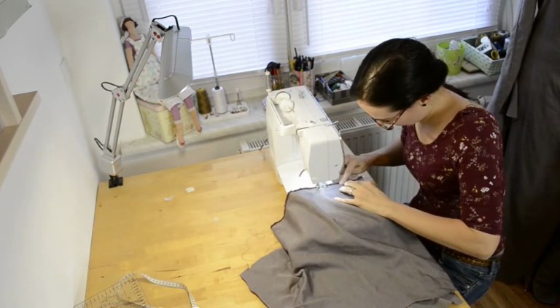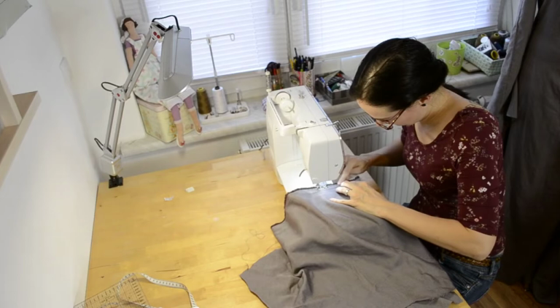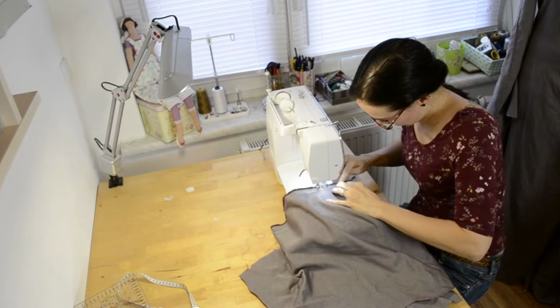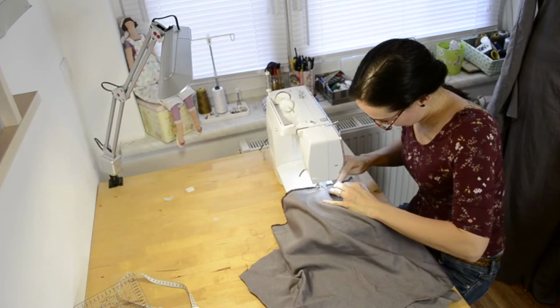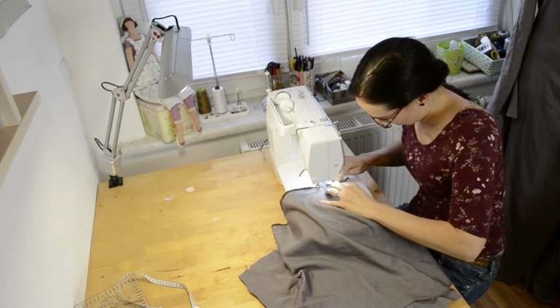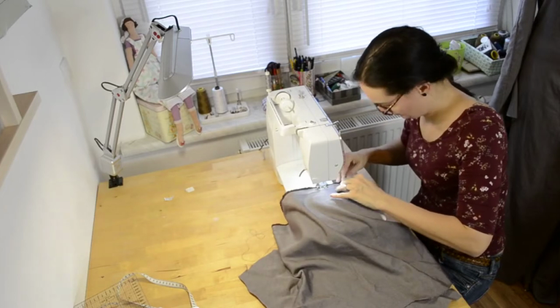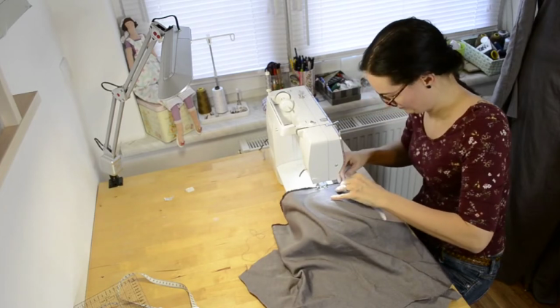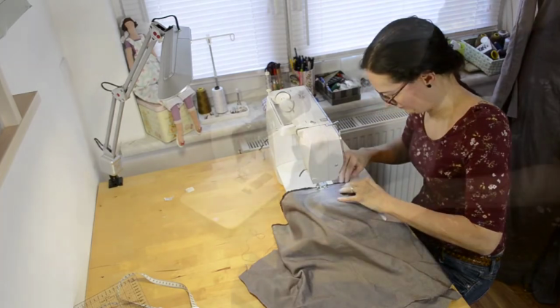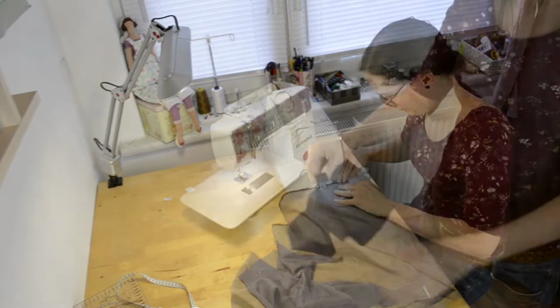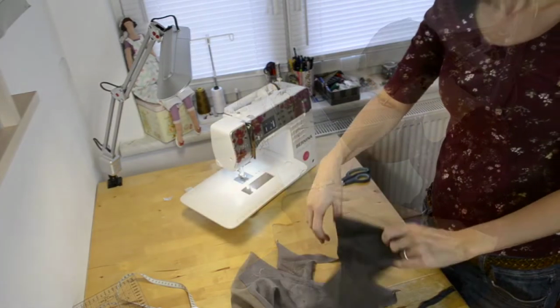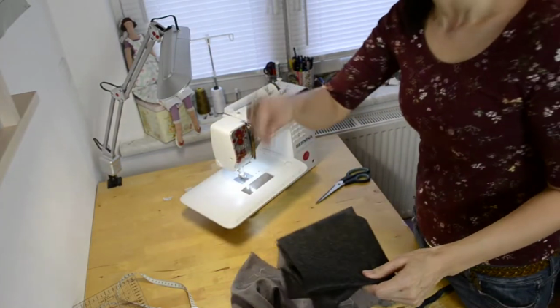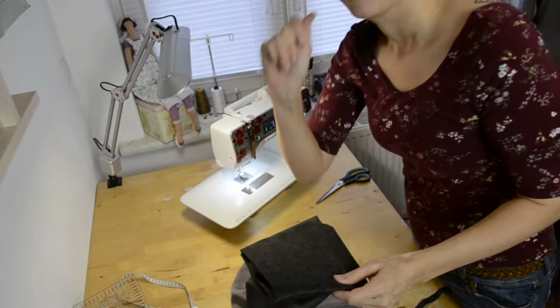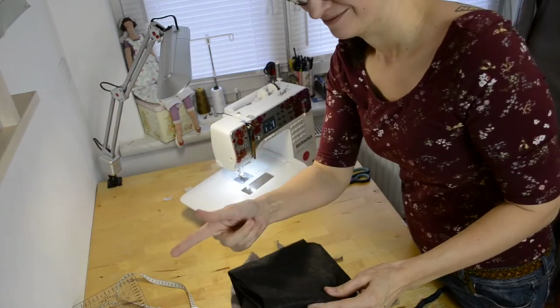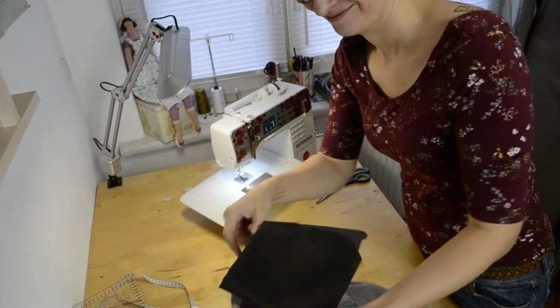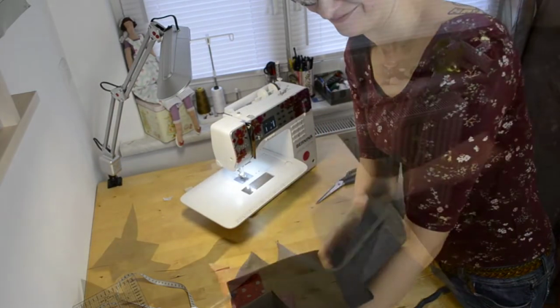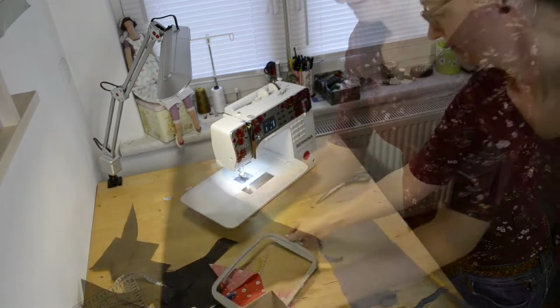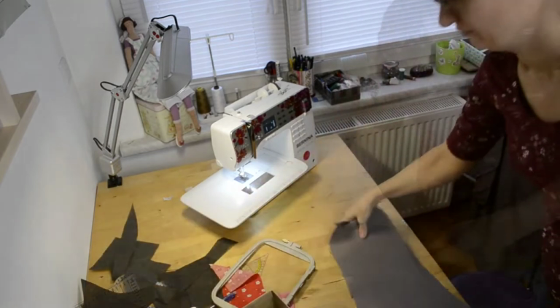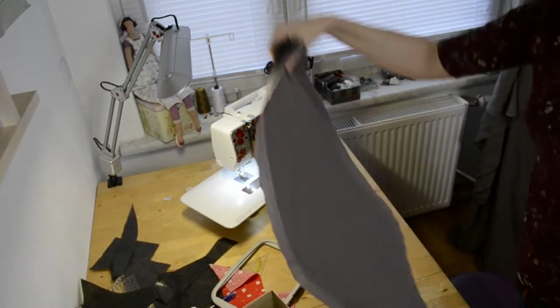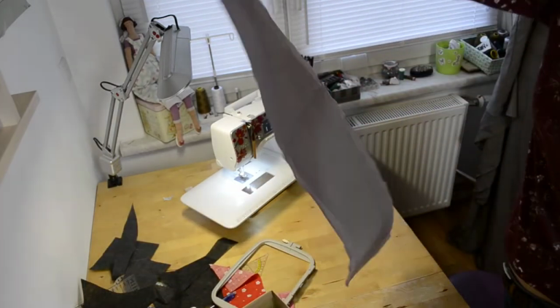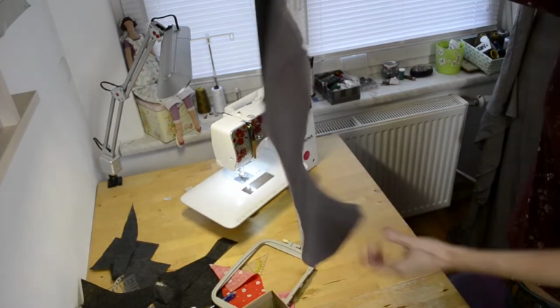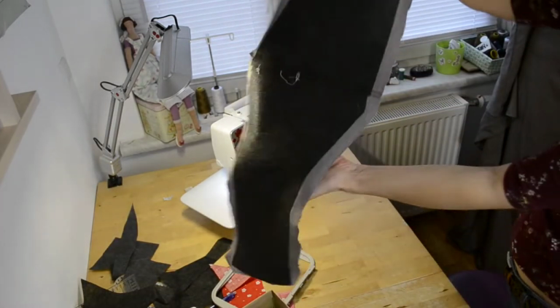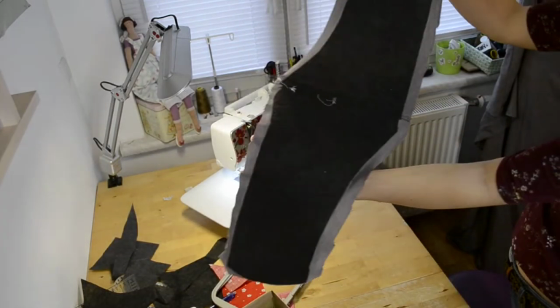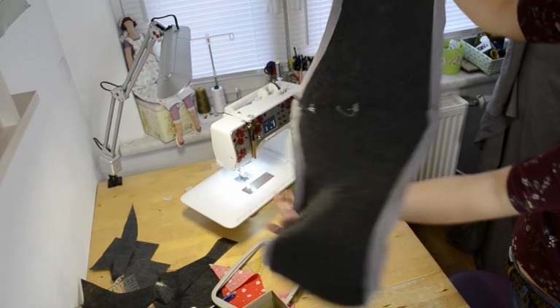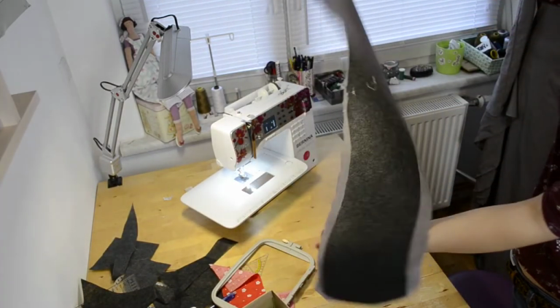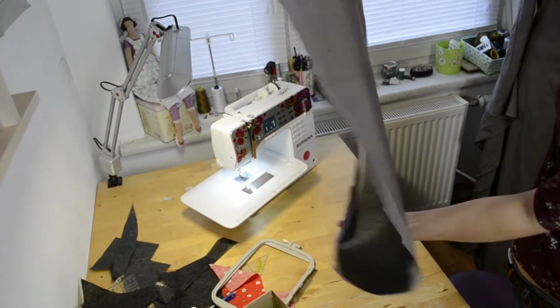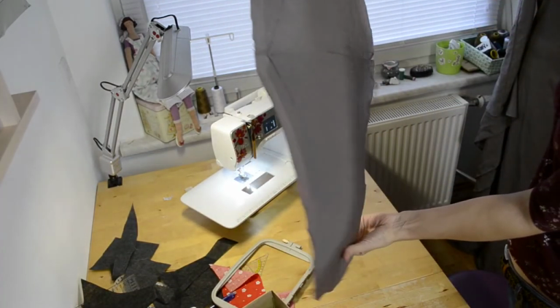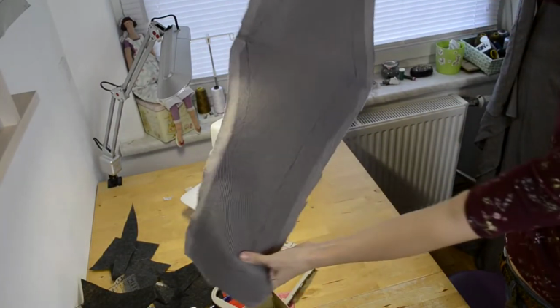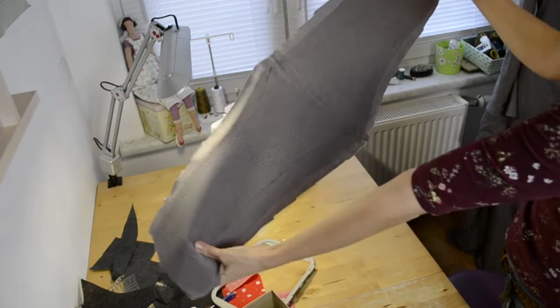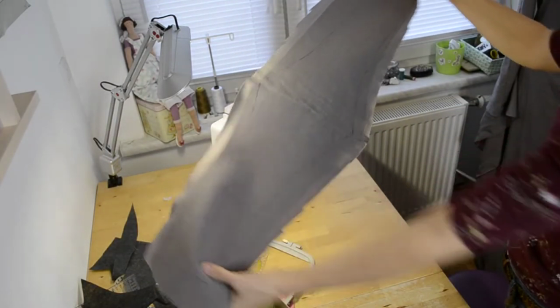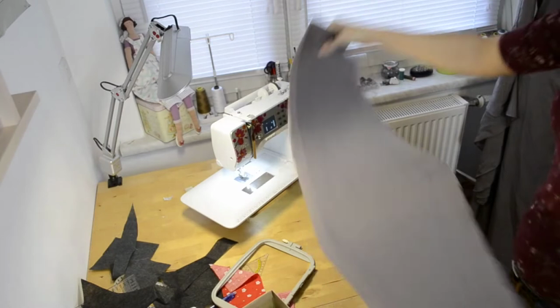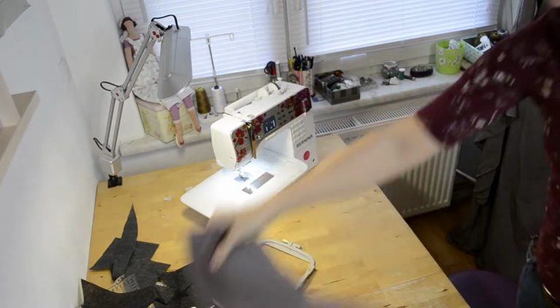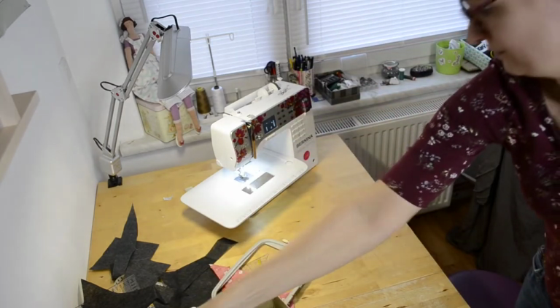I then decided to put interfacing on my fabric because this was very thin fabric and not very usable for embroidery.